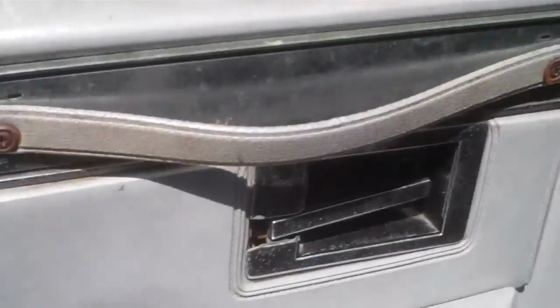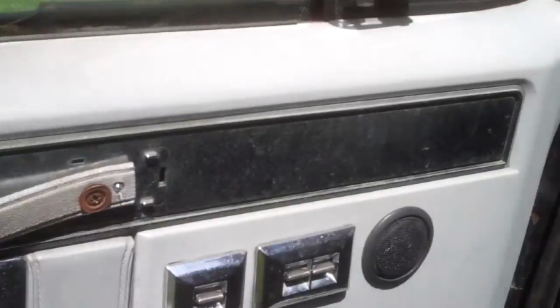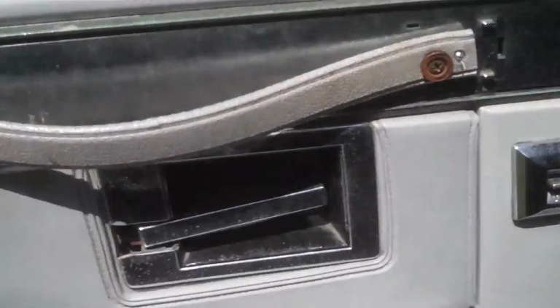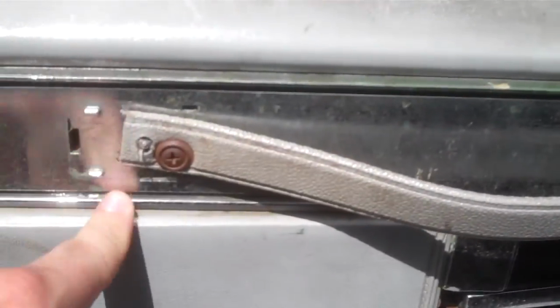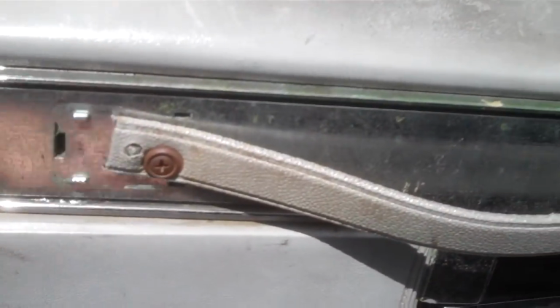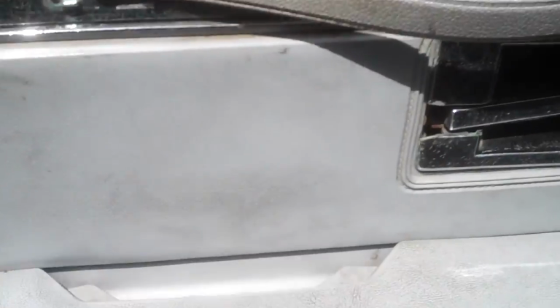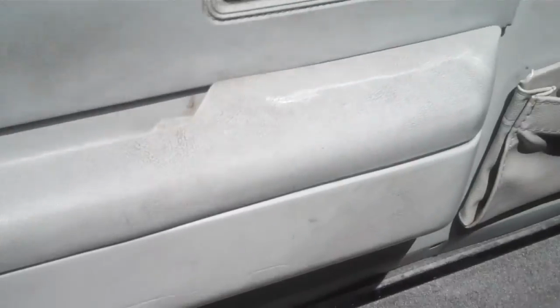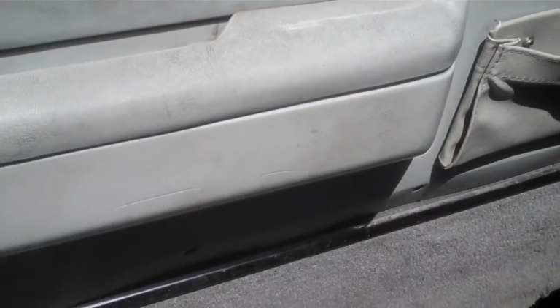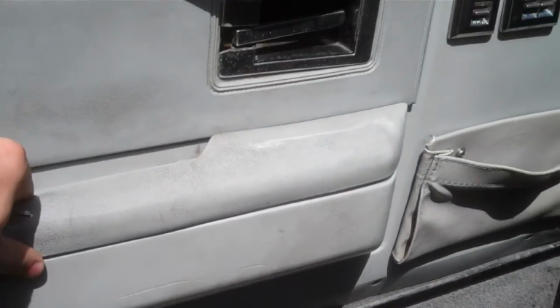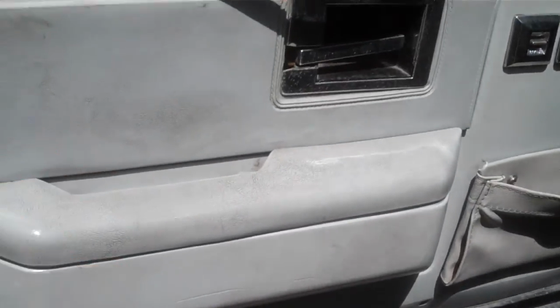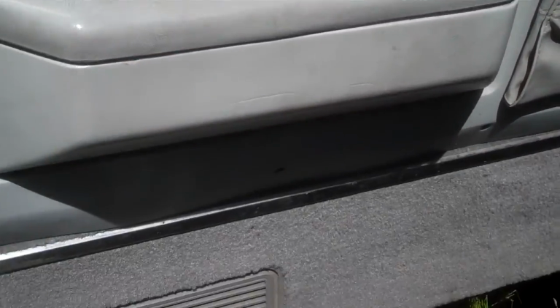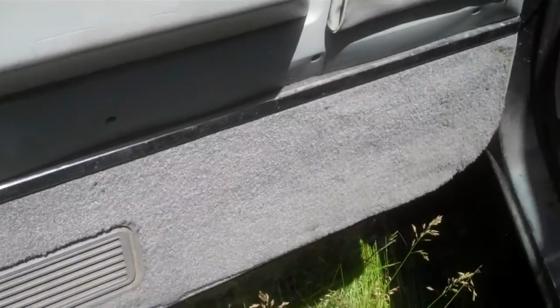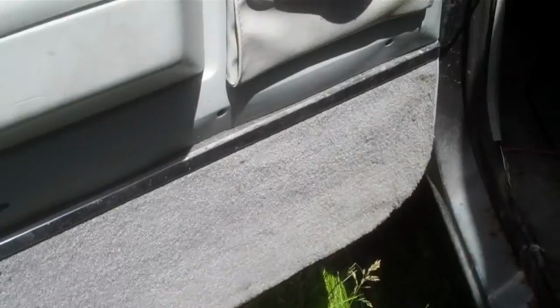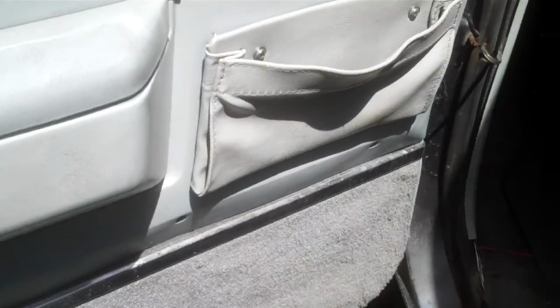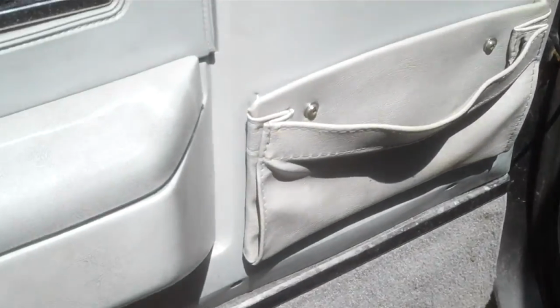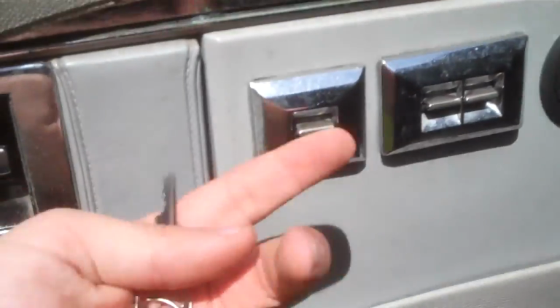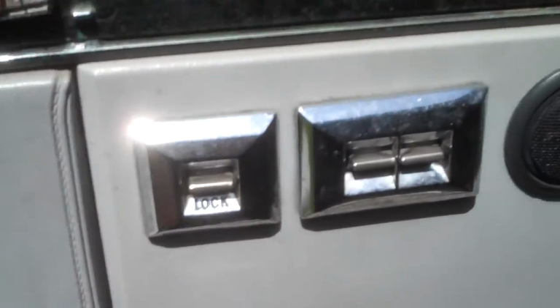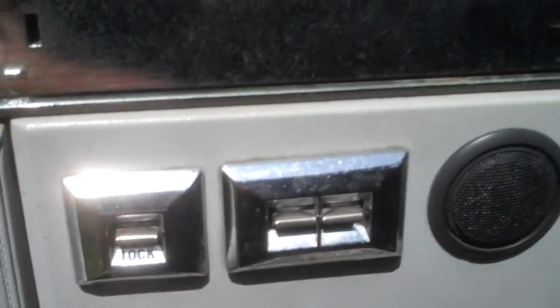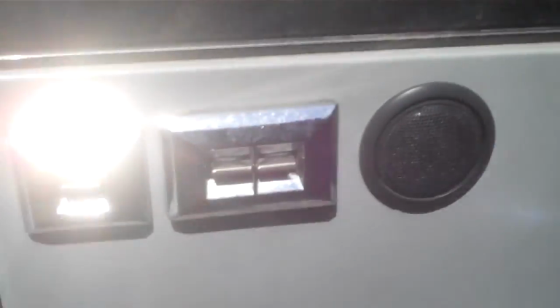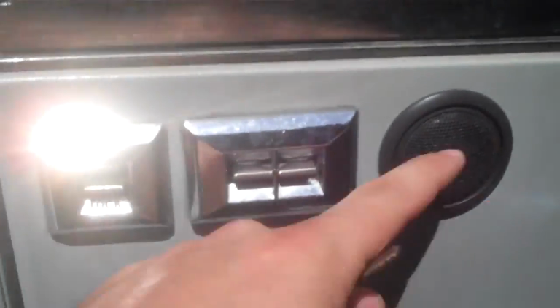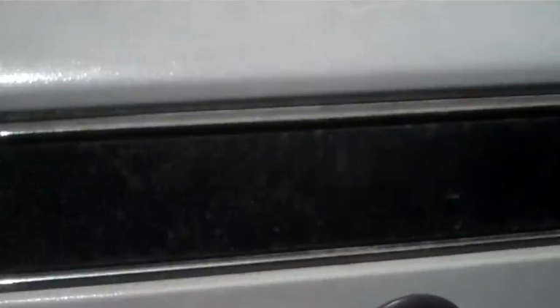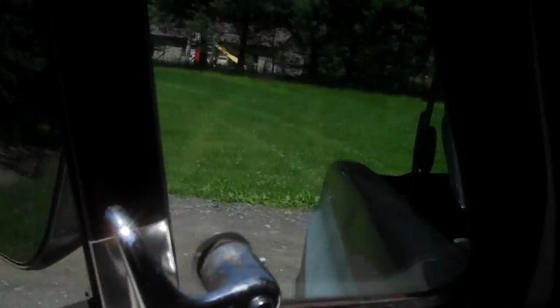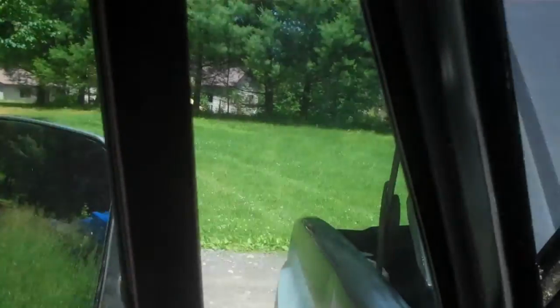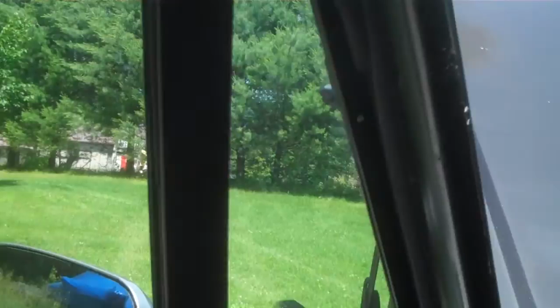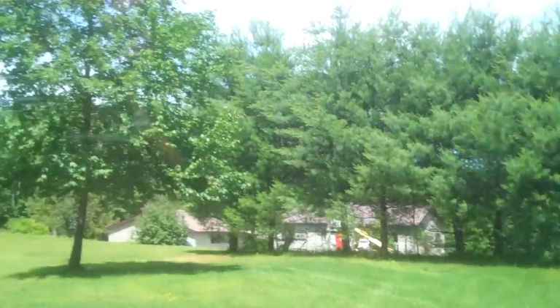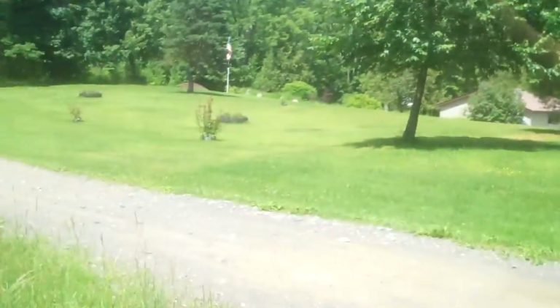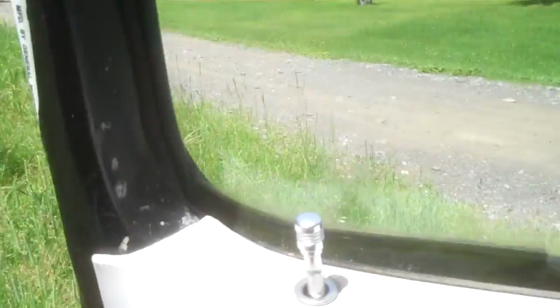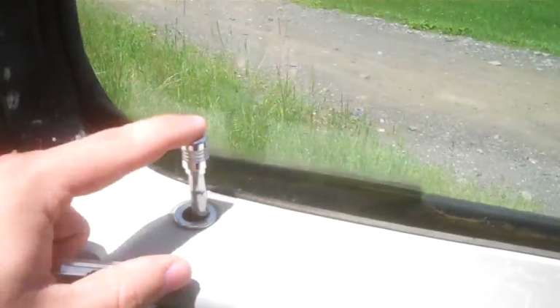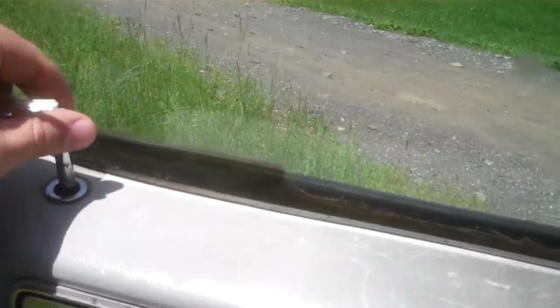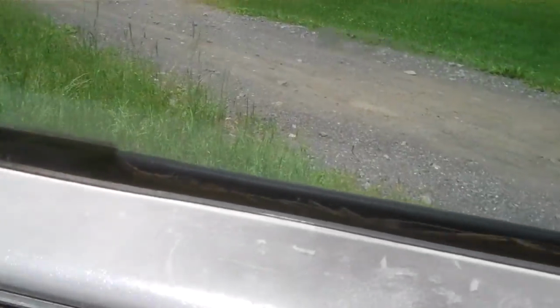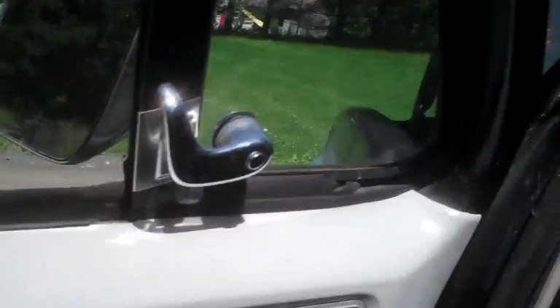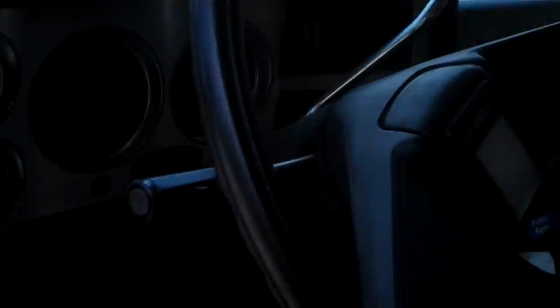Interior — the end caps are missing, but other than that everything's in good shape. Door panels are in good shape, still got the pockets, power windows, power locks. Tweeters are still there. Wing windows are still all functional. All the locks and everything work.